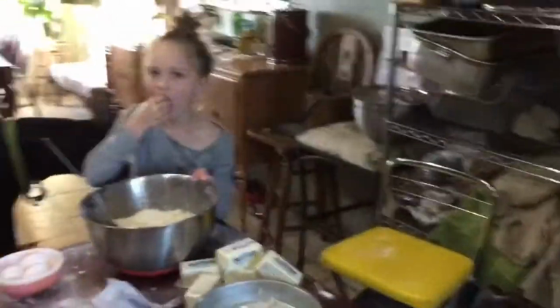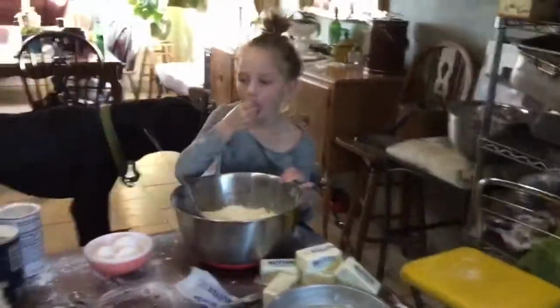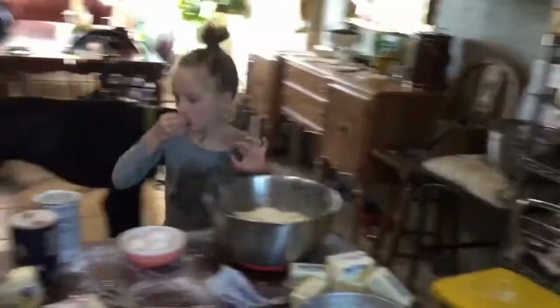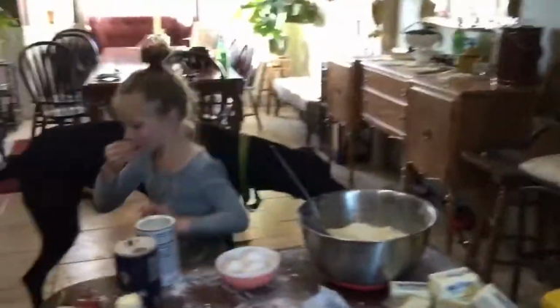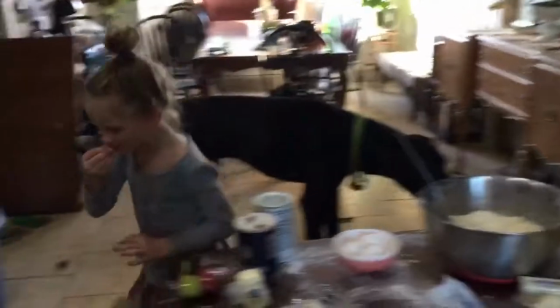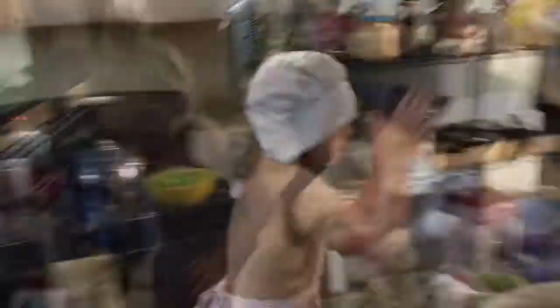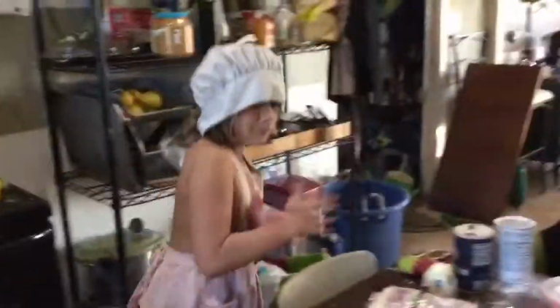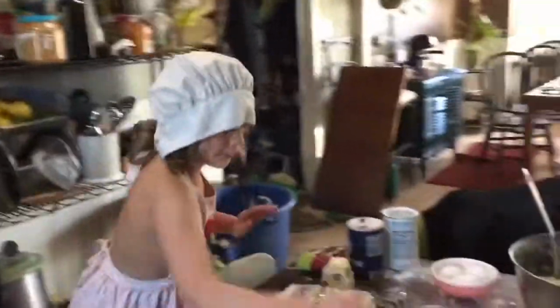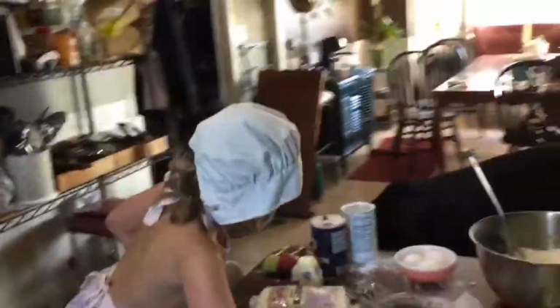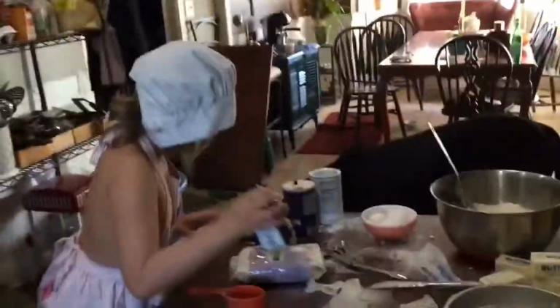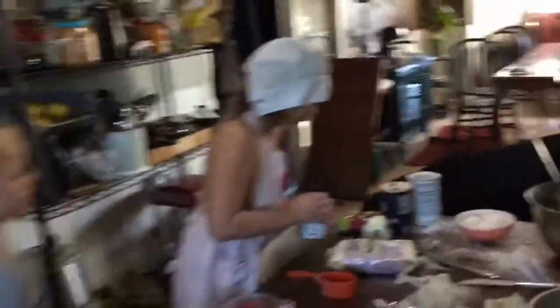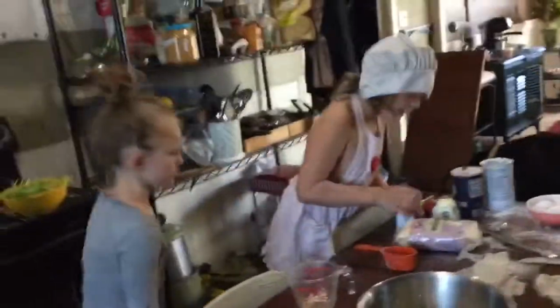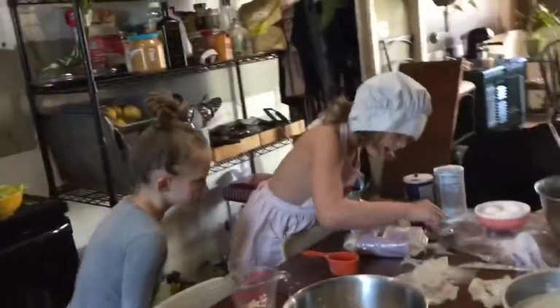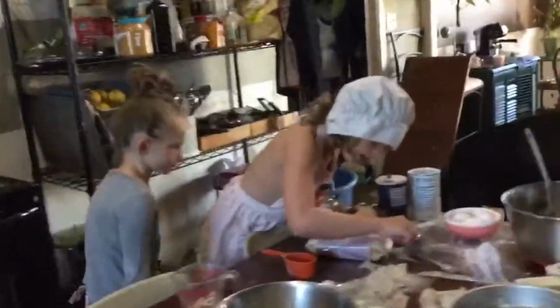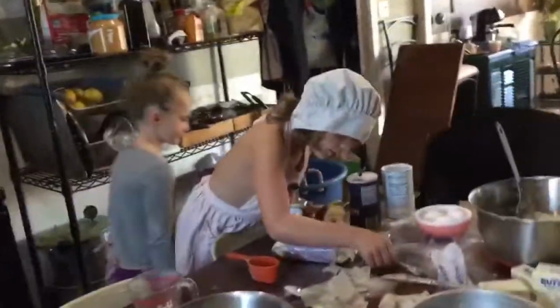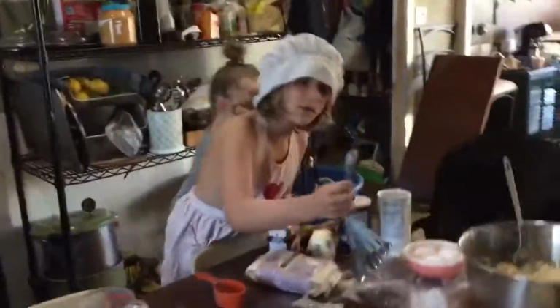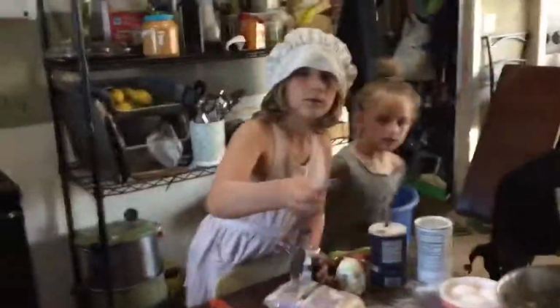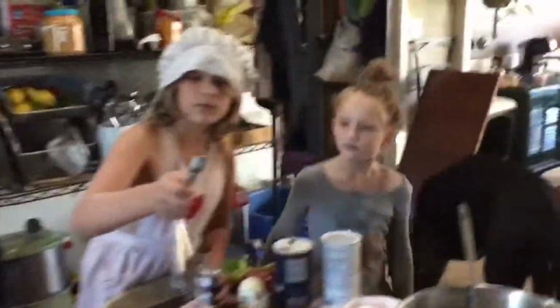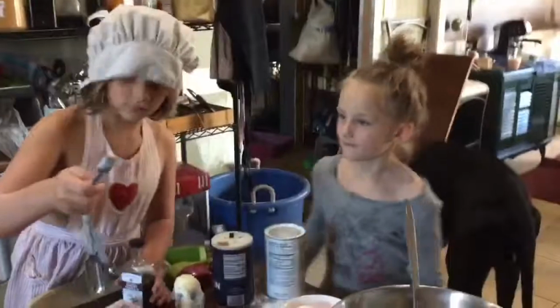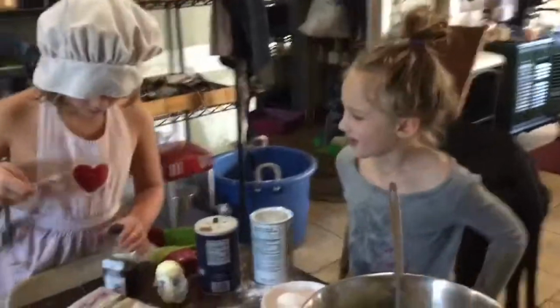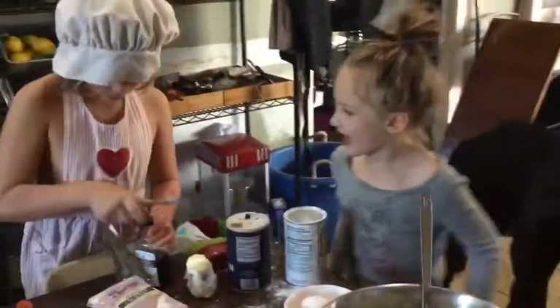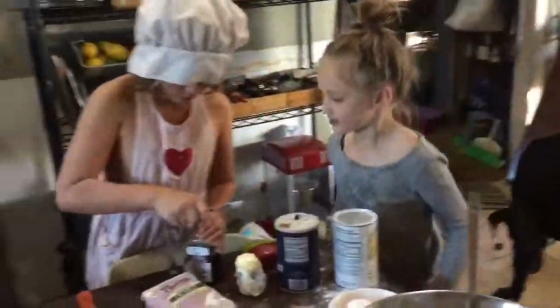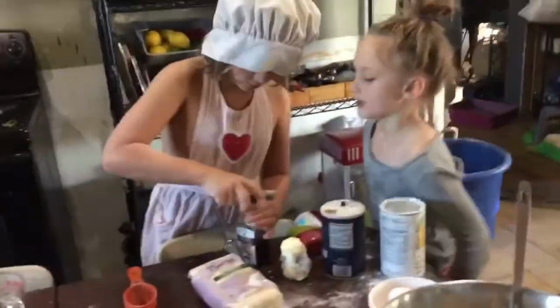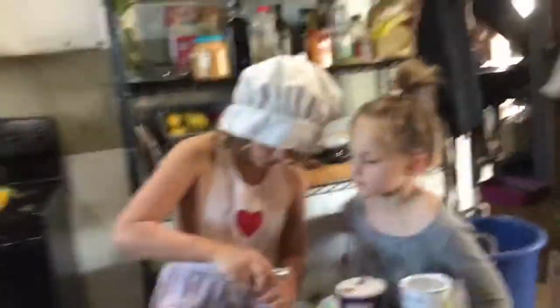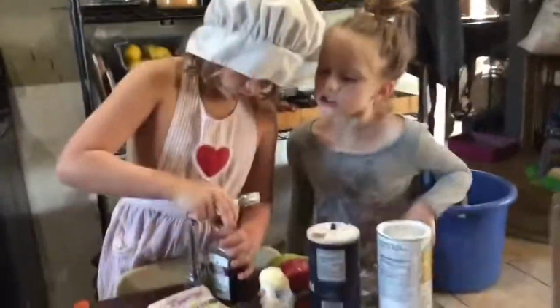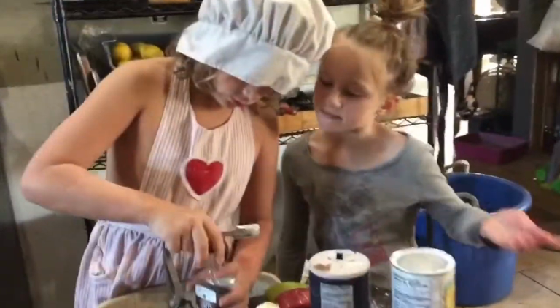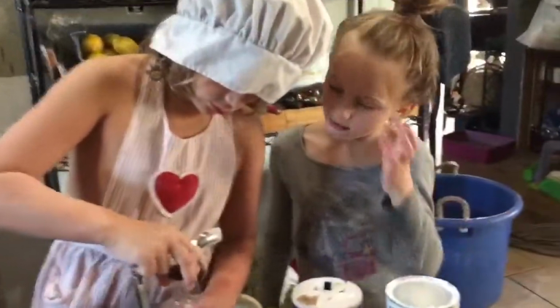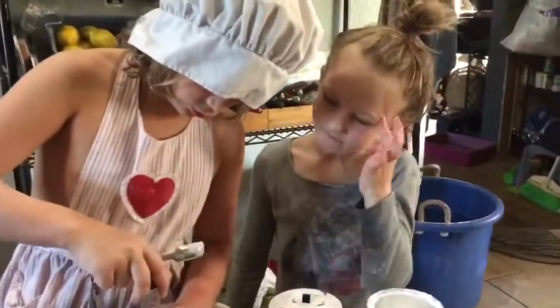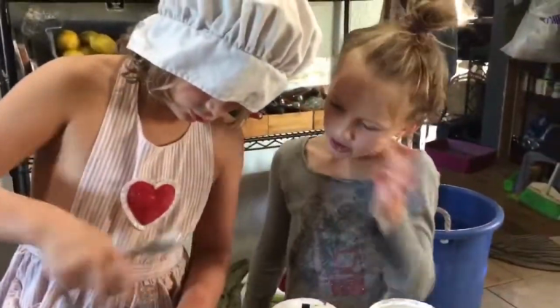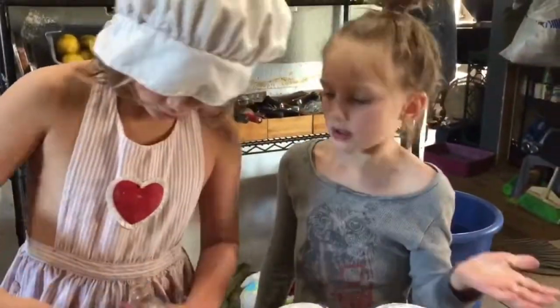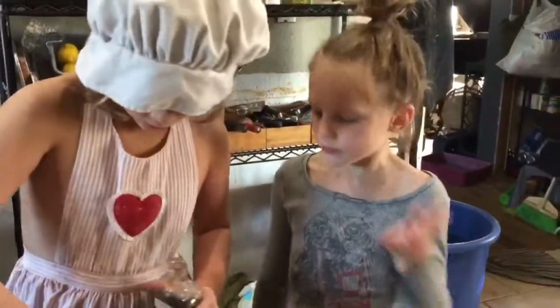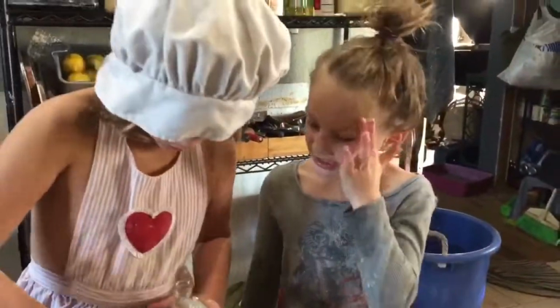Don't eat it. Each of you do one teaspoon of vanilla for me. Yeah, that's the one. Maybe I should keep that out — it's the vanilla teaspoon.